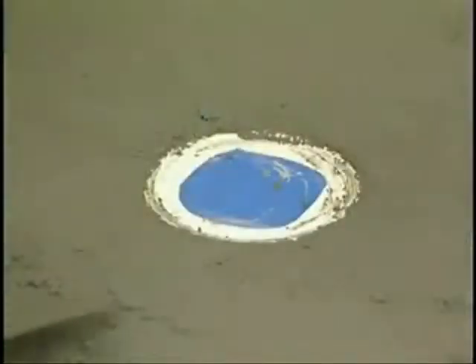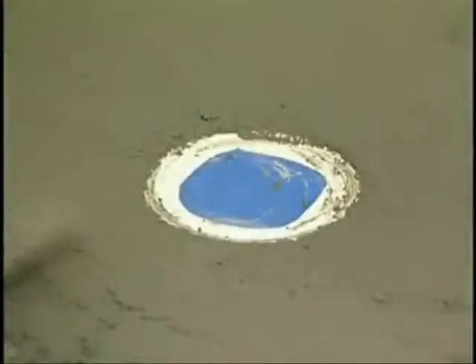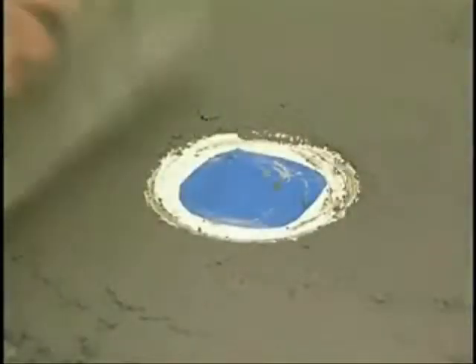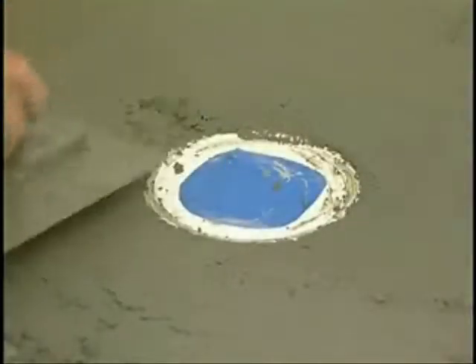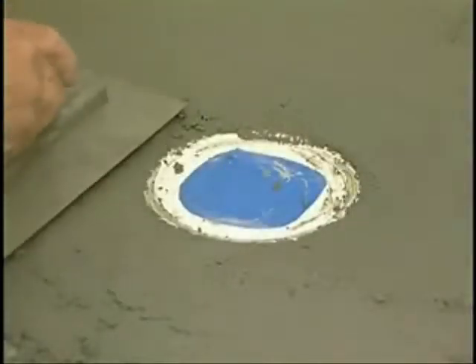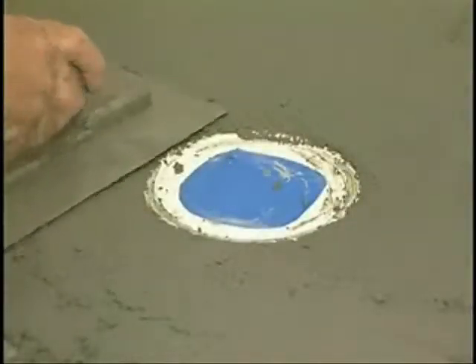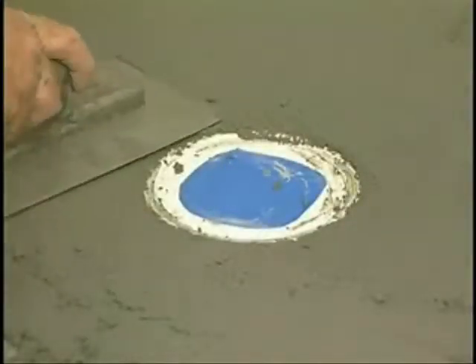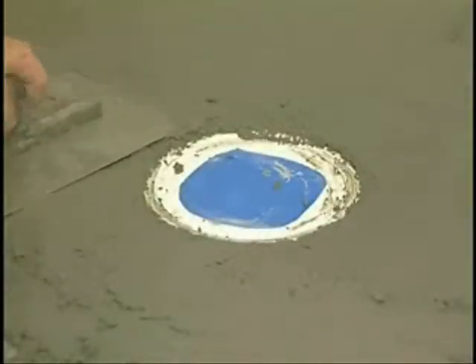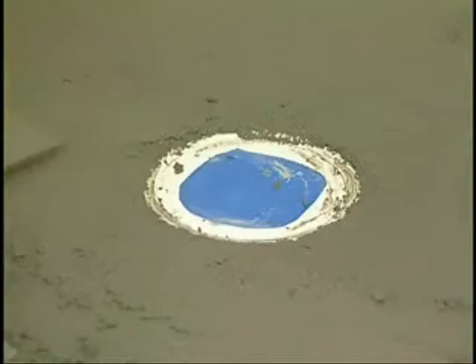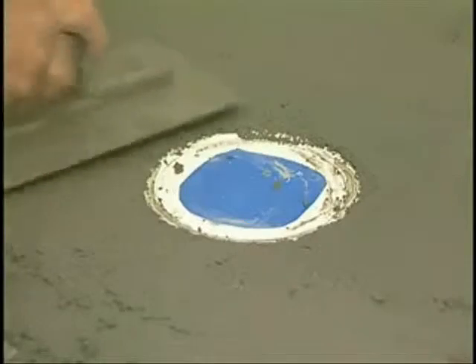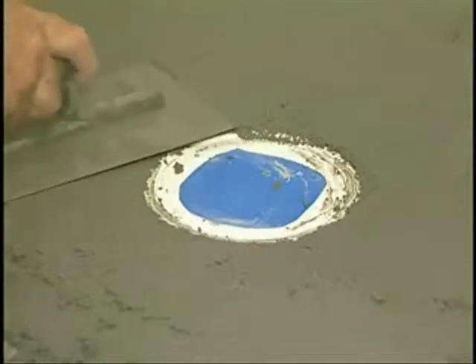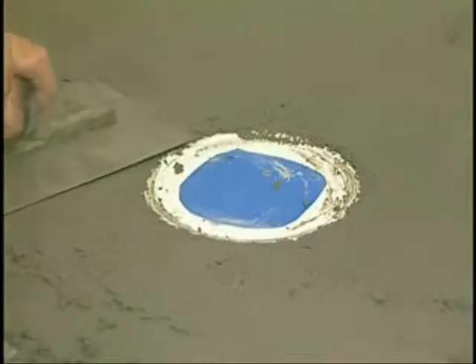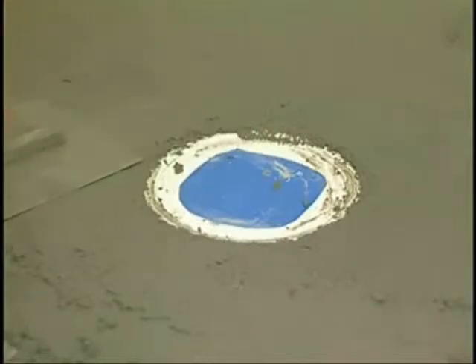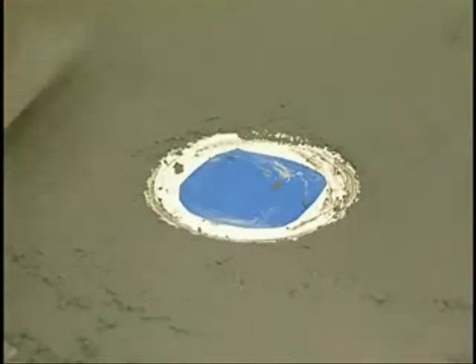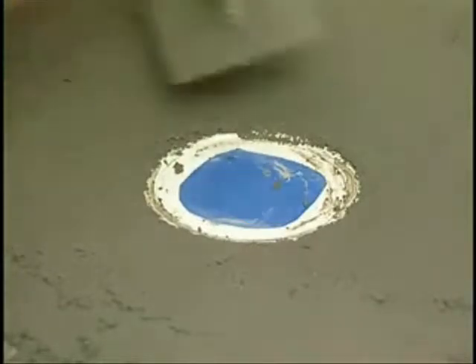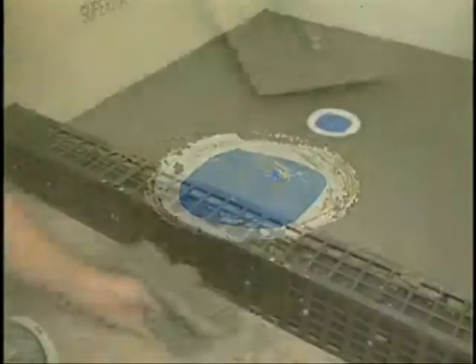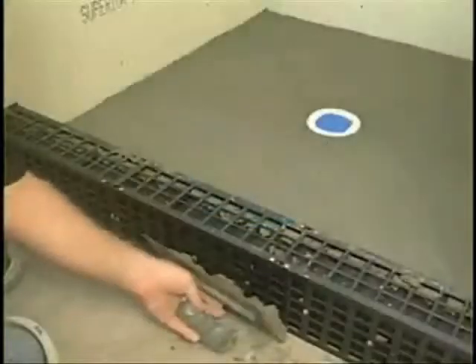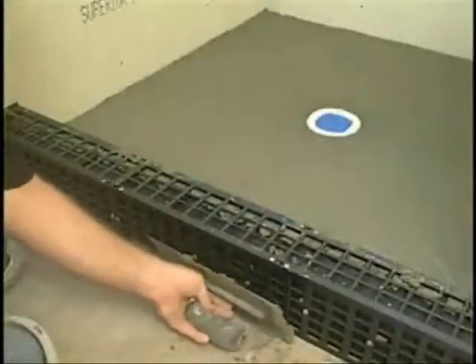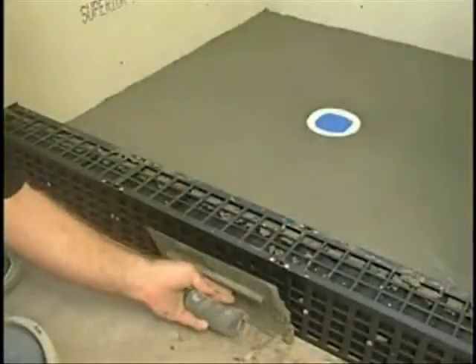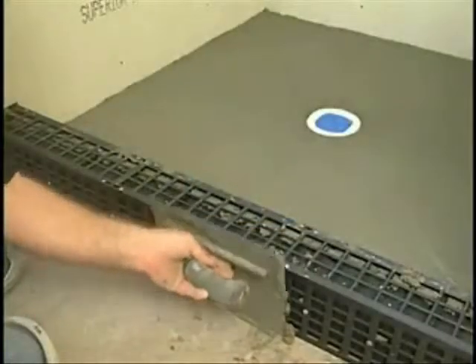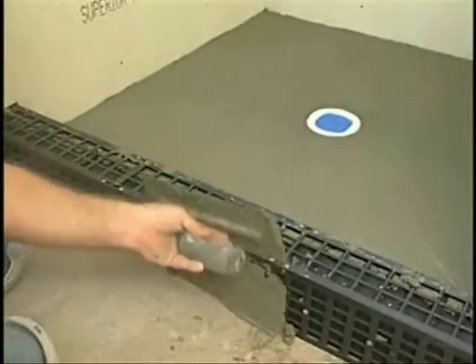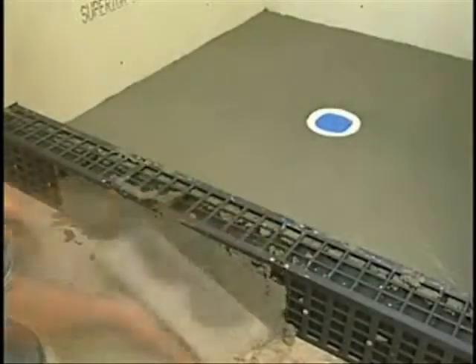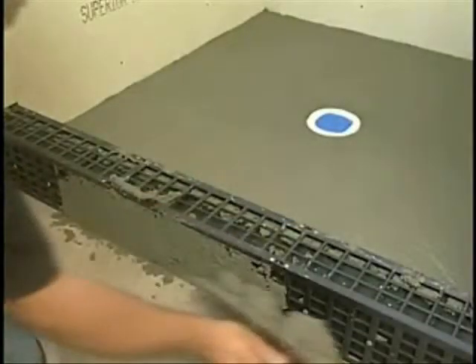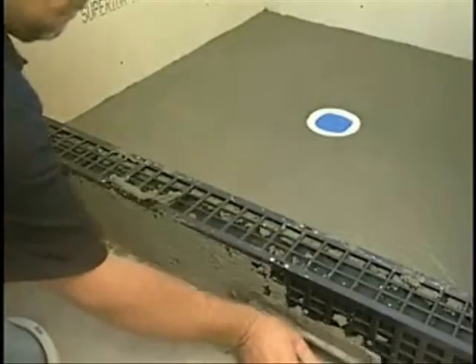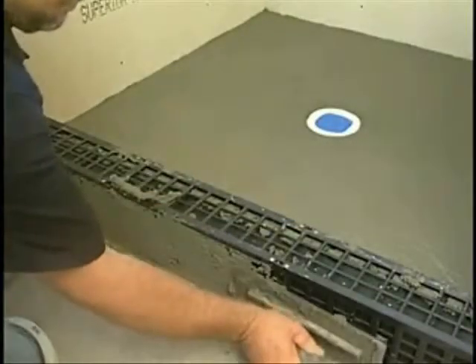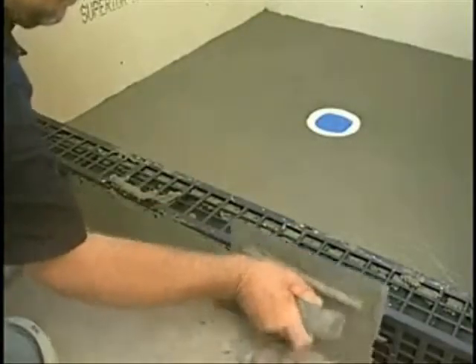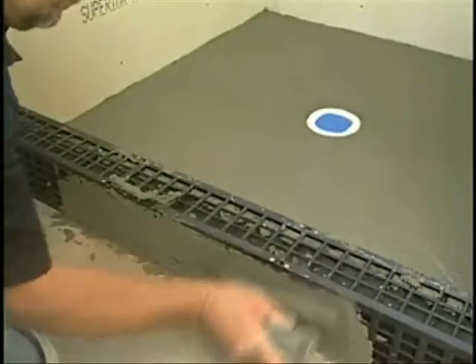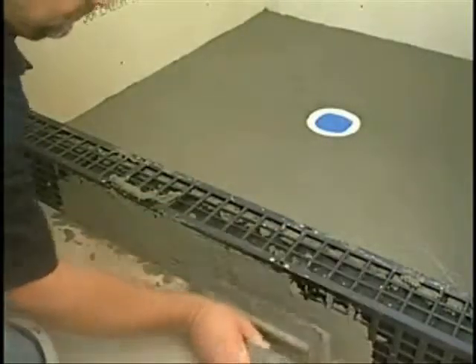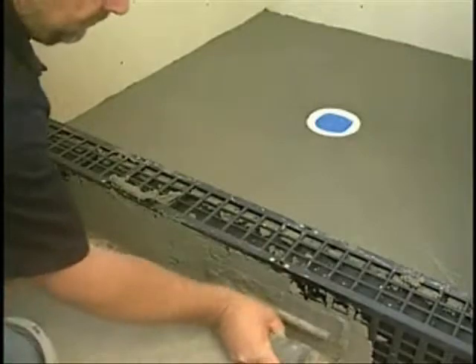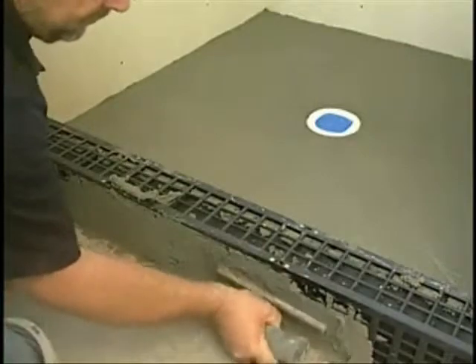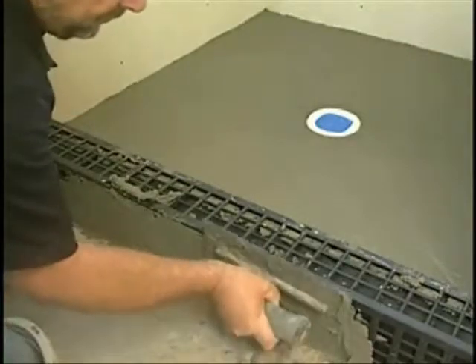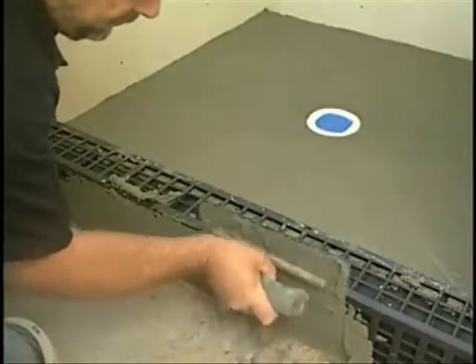Trowel the mud up to, but not on the drain. Fill Kerb Perfect fully with the same mud mixture and let dry.